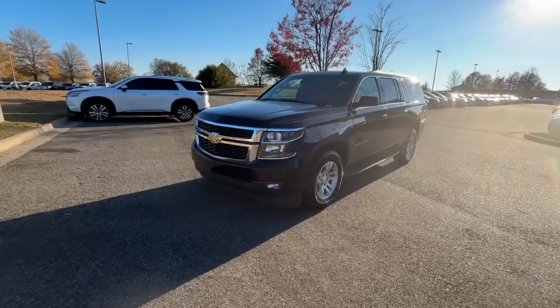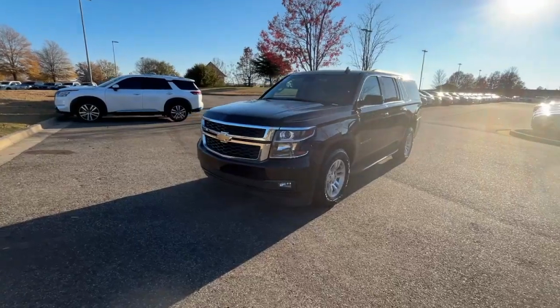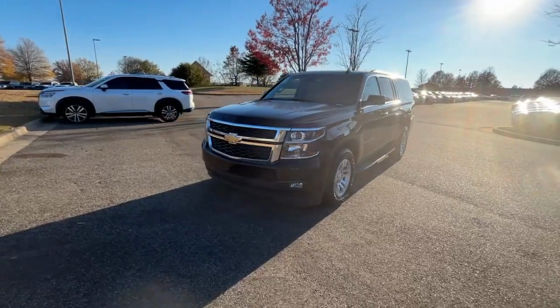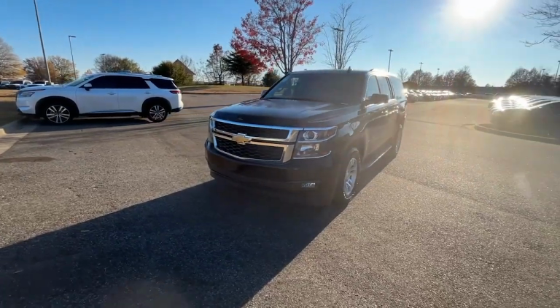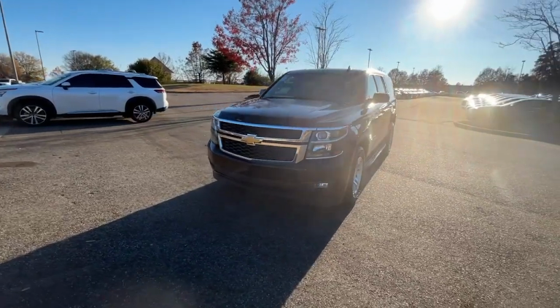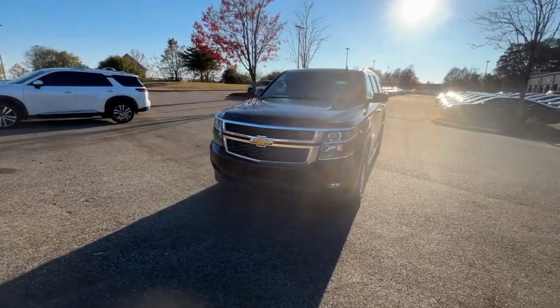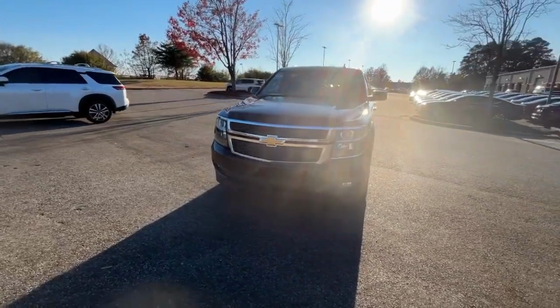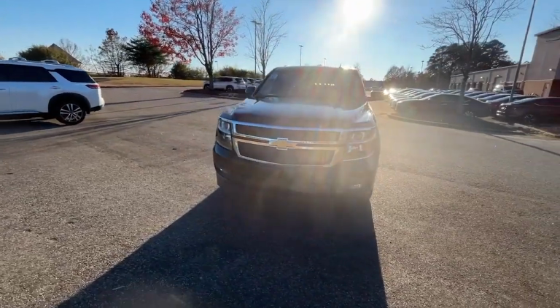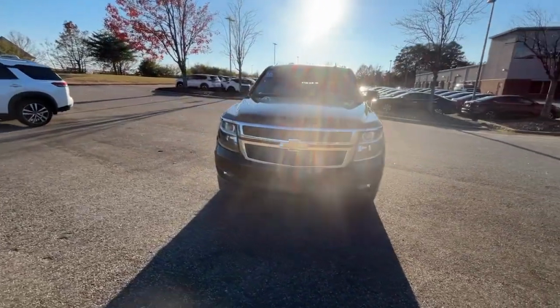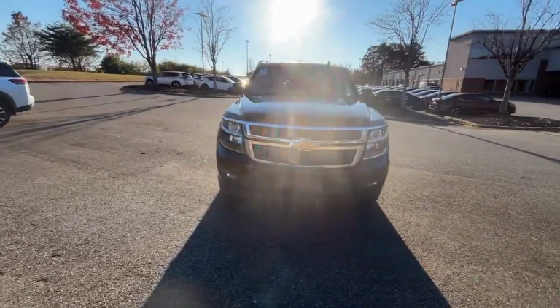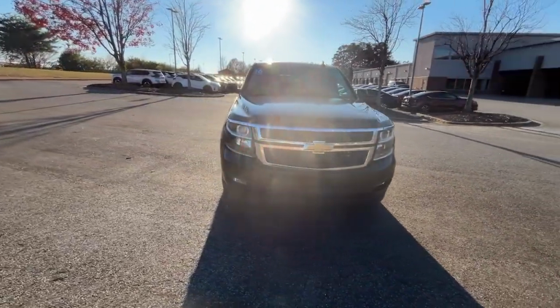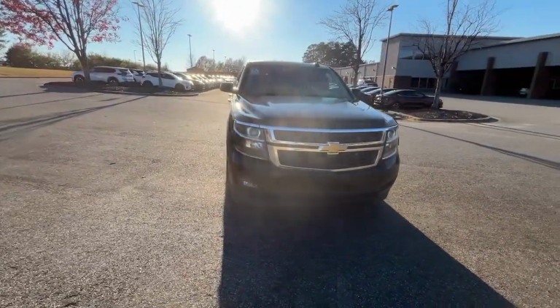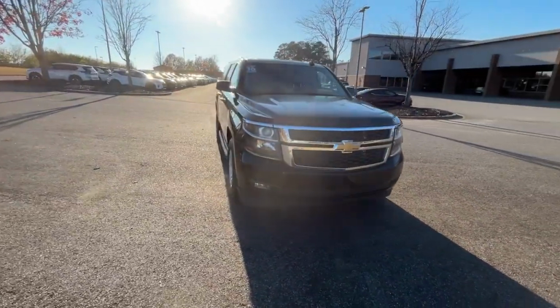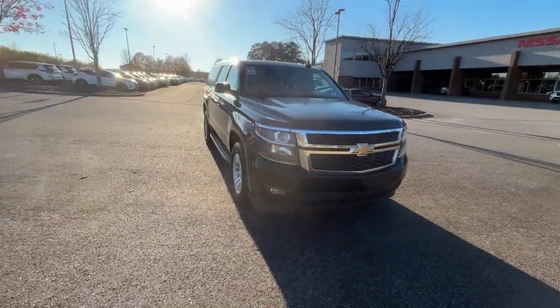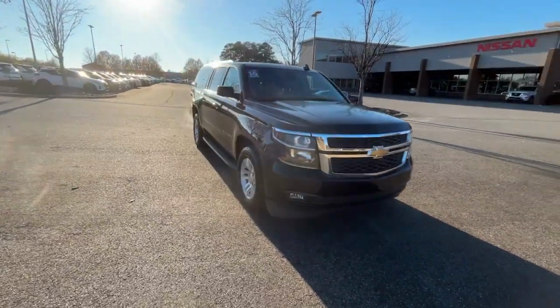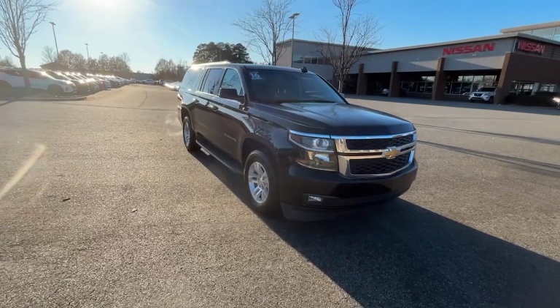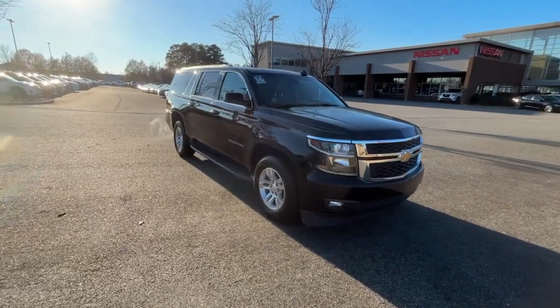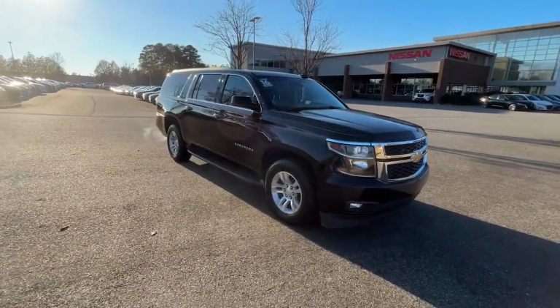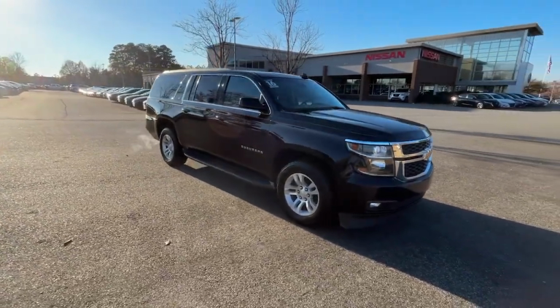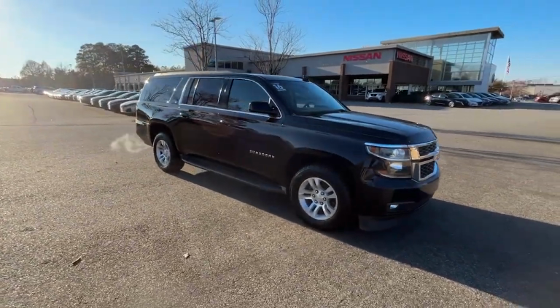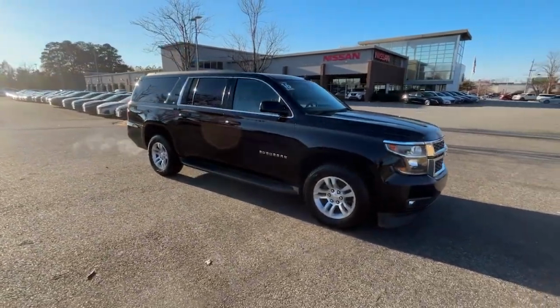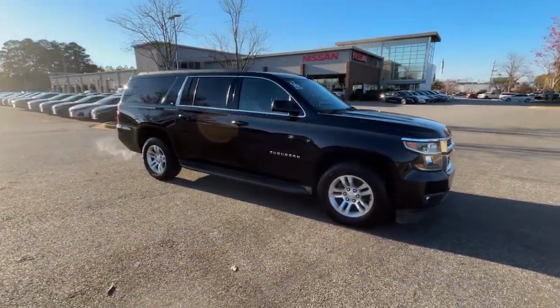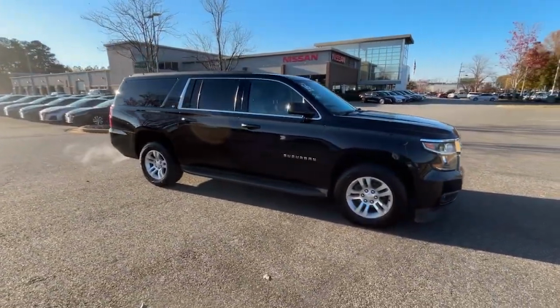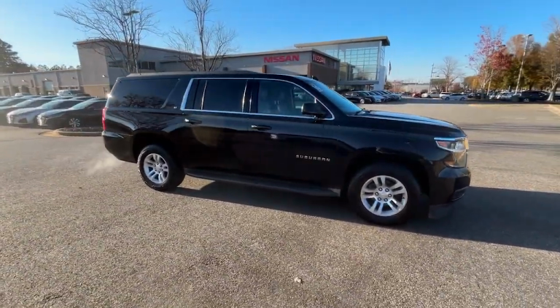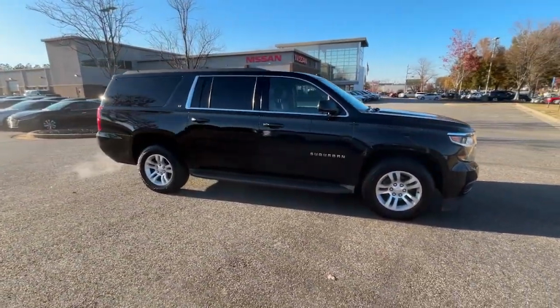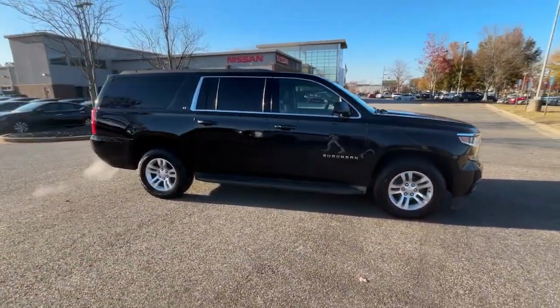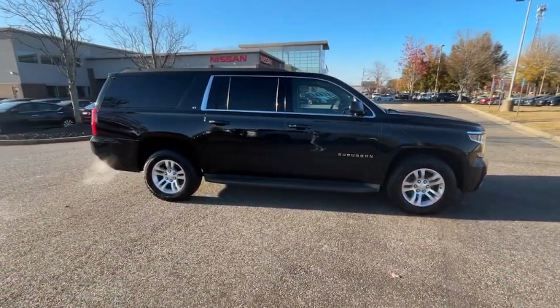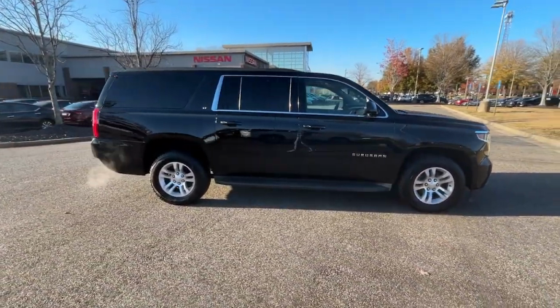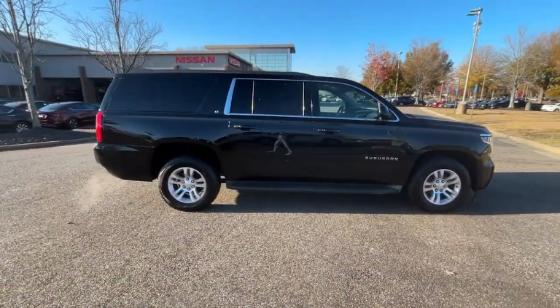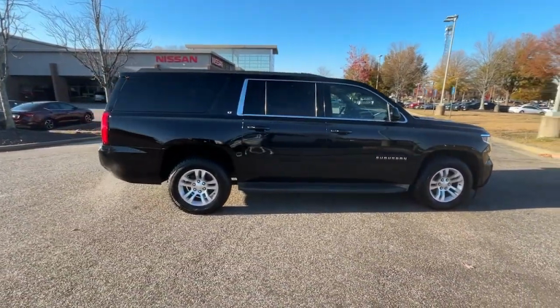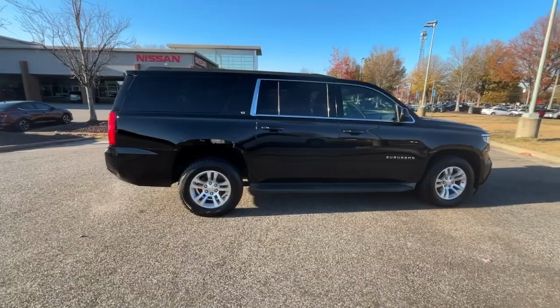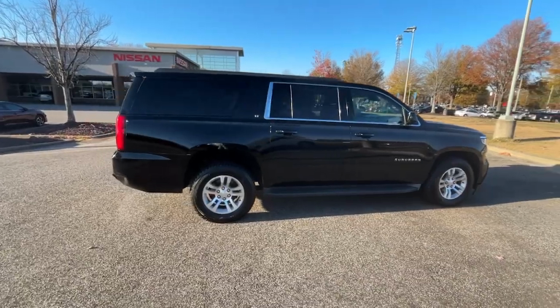Your next car could be the 2016 Chevrolet Suburban. With less than 110,000 miles on the odometer, this vehicle stands out from the rest.